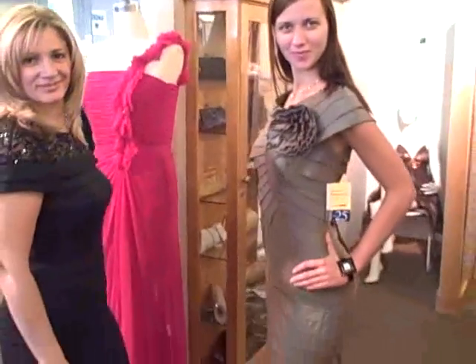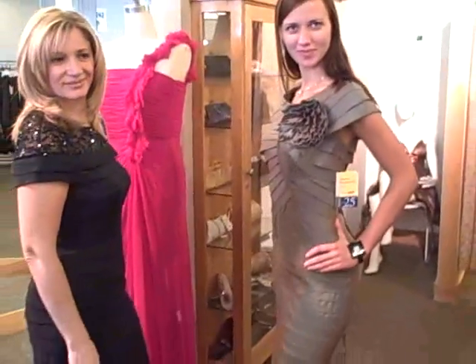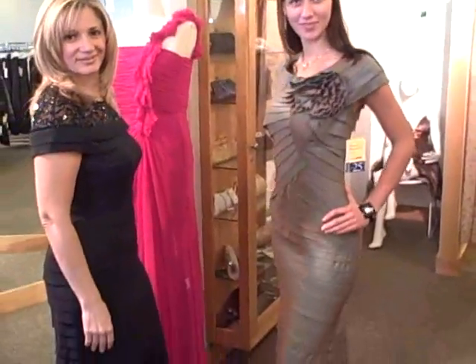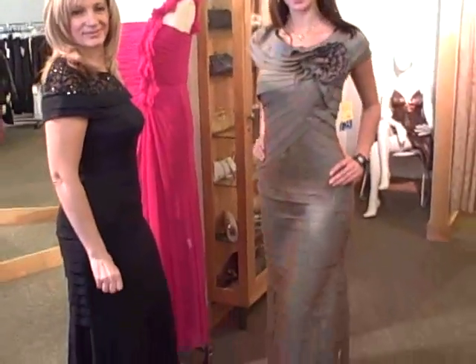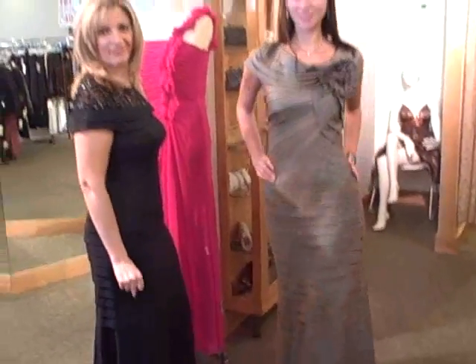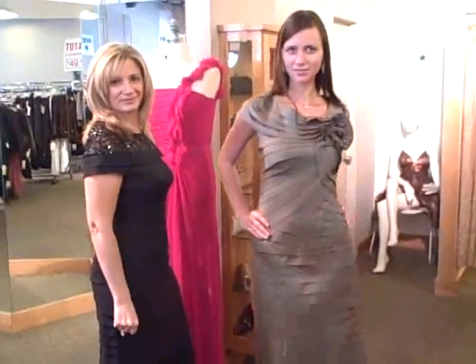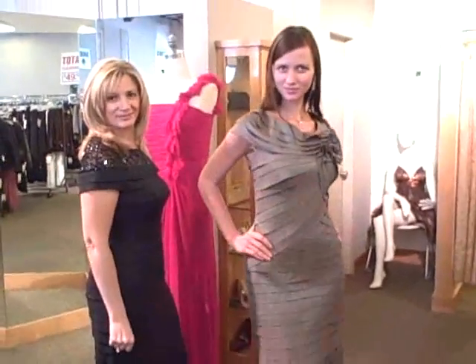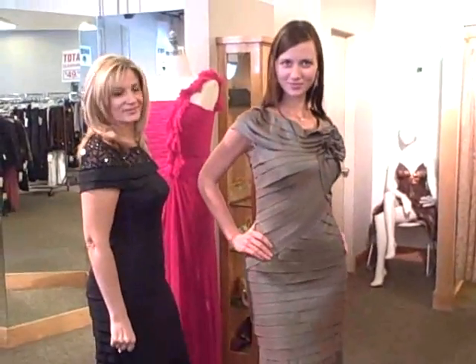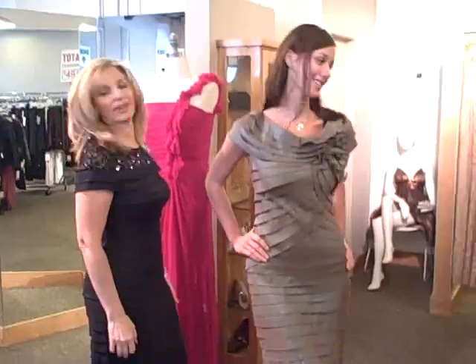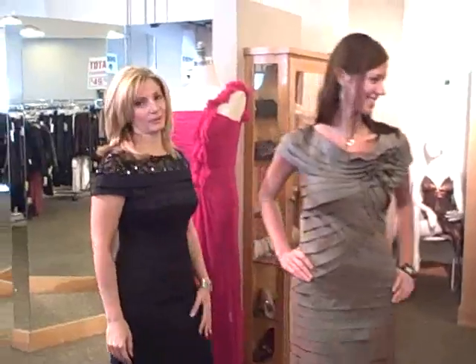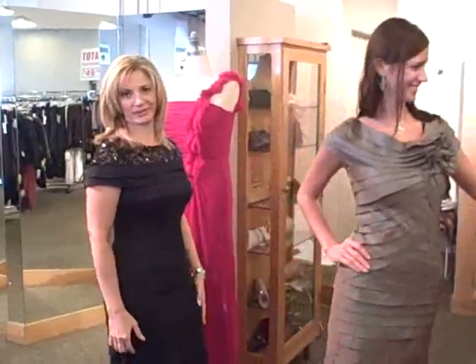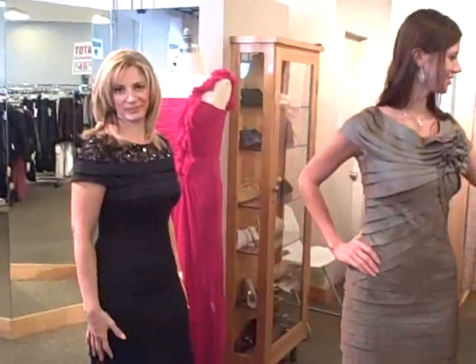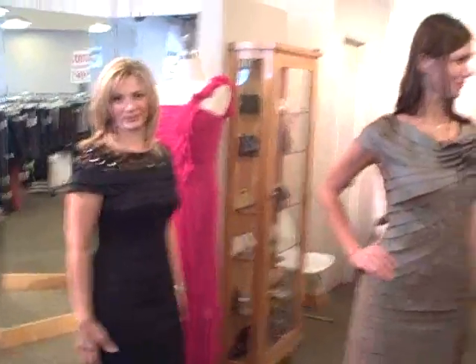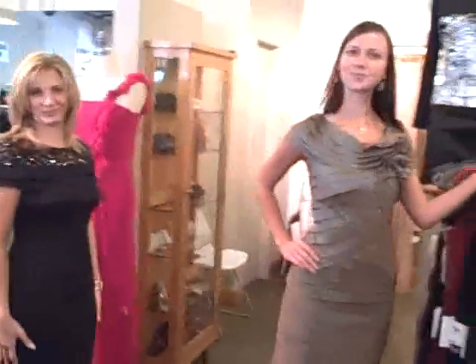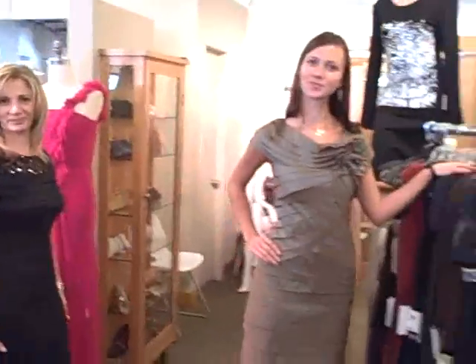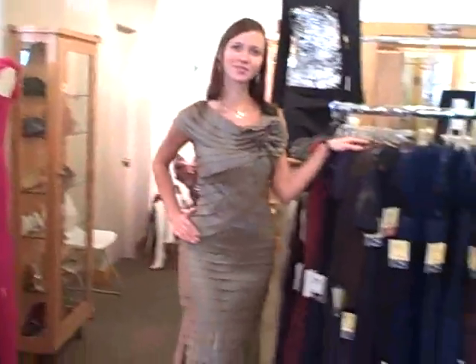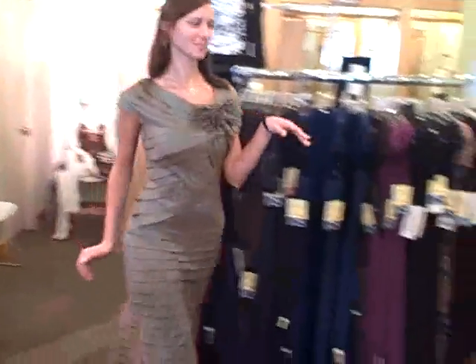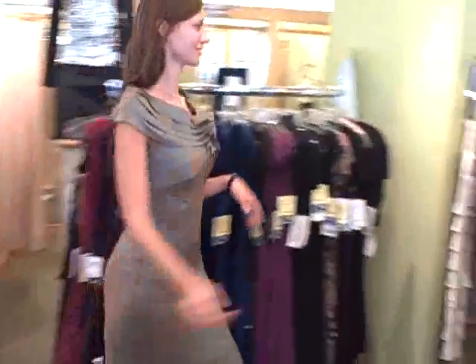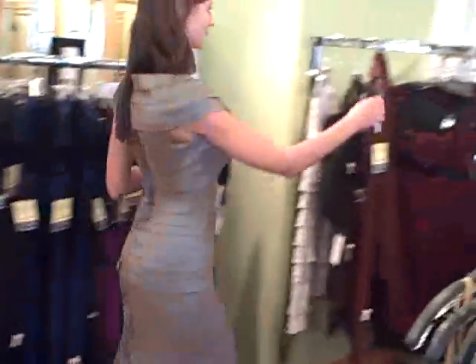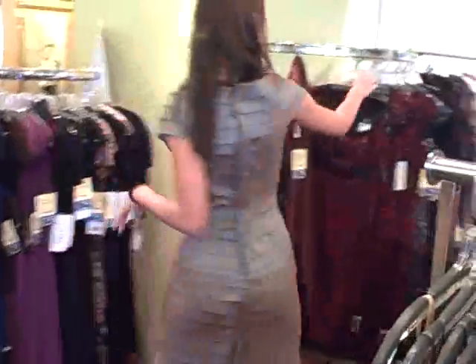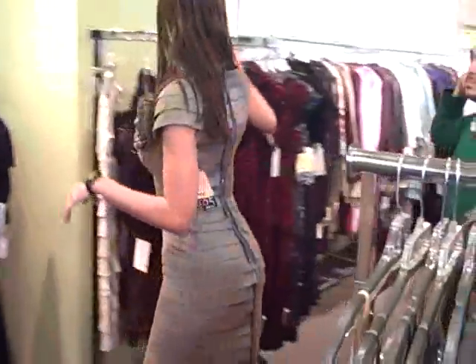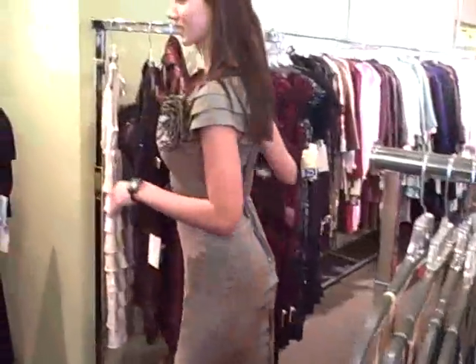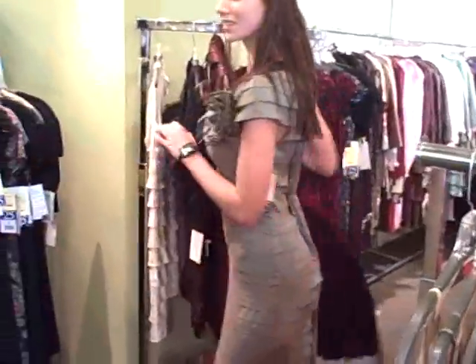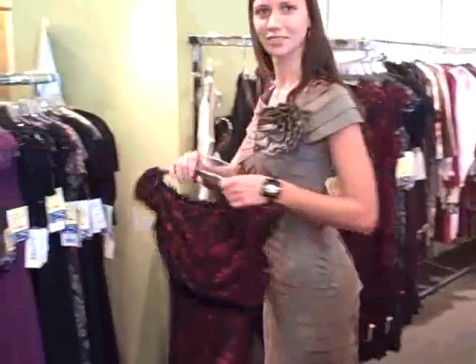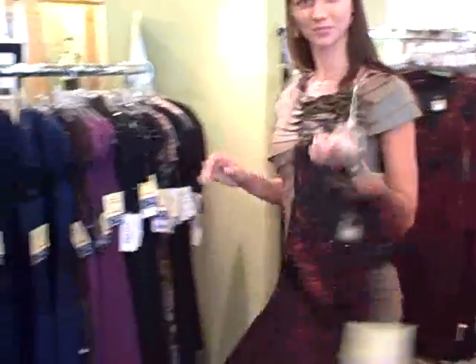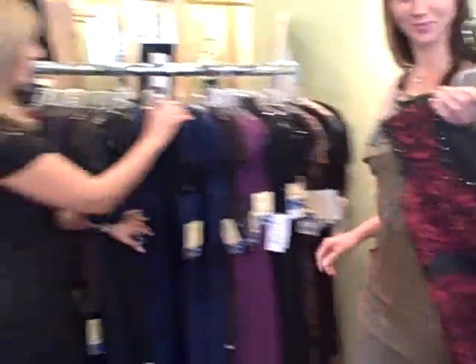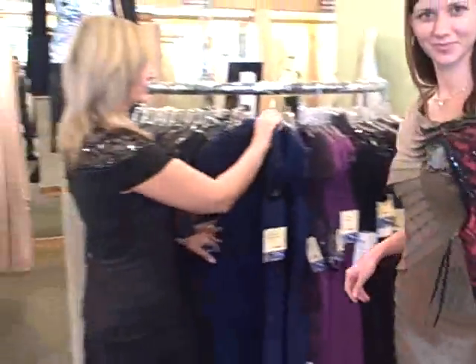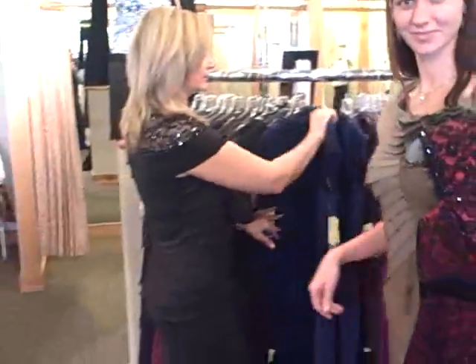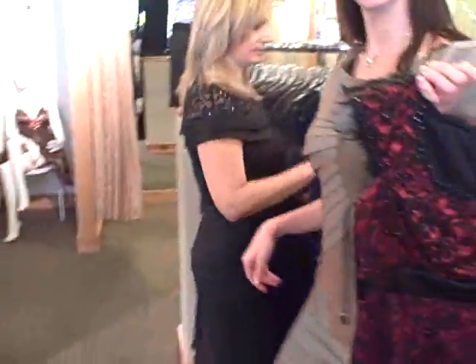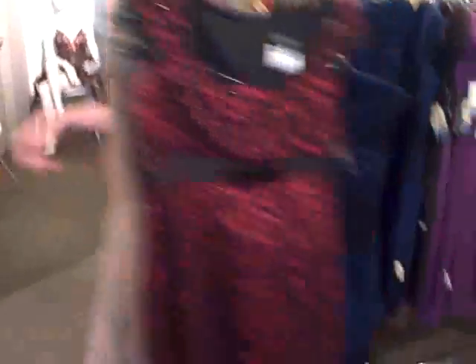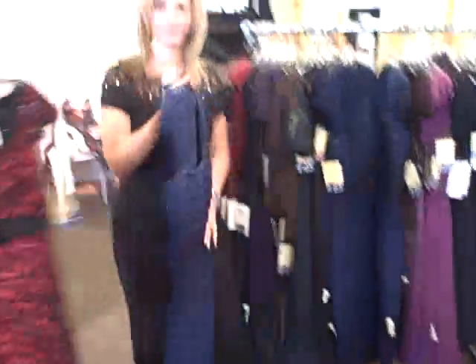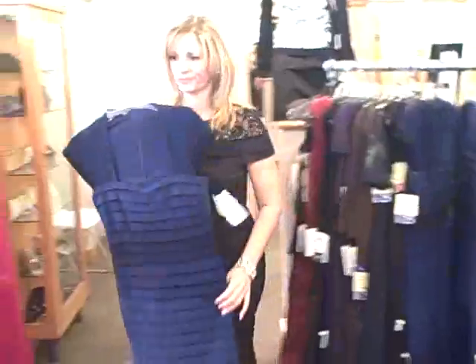Tadashi is not just gowns, ladies, right? So why don't you grab a couple shorter dresses, a couple cocktail dresses, both Tadashi's, and slip them on, and then we'll show you off a little bit more.